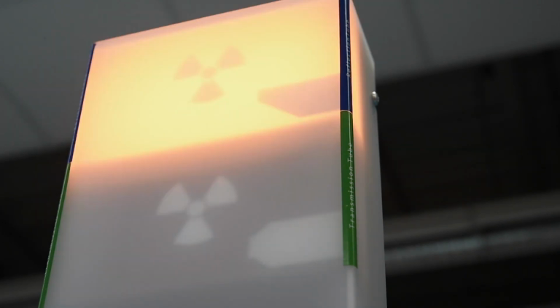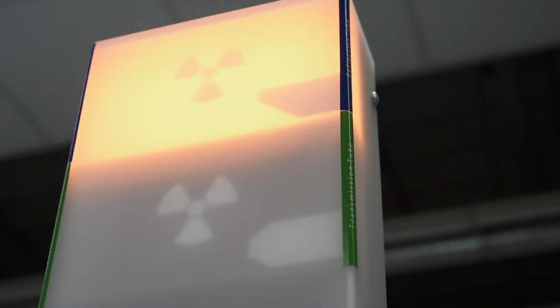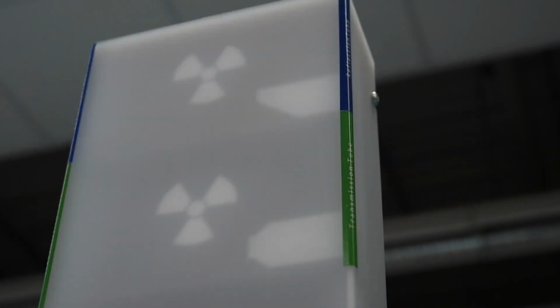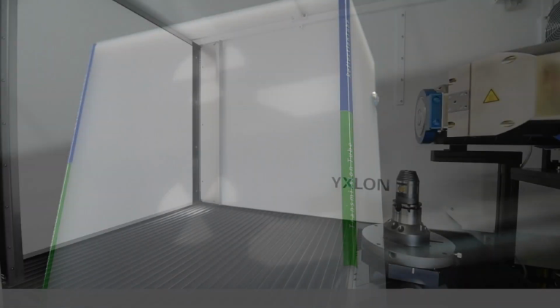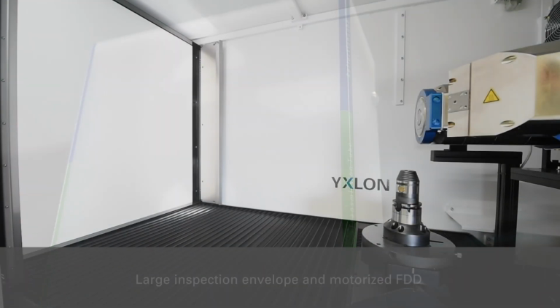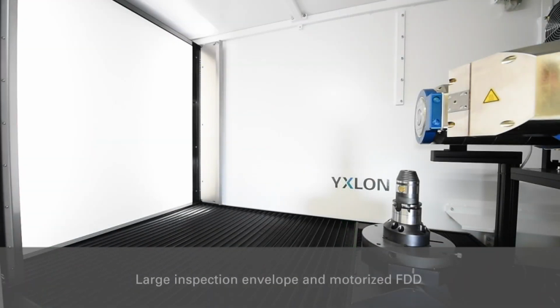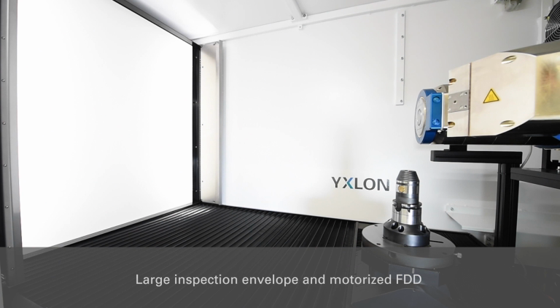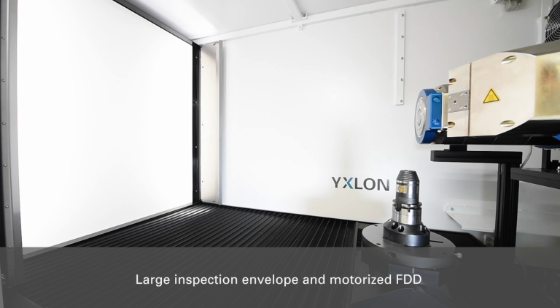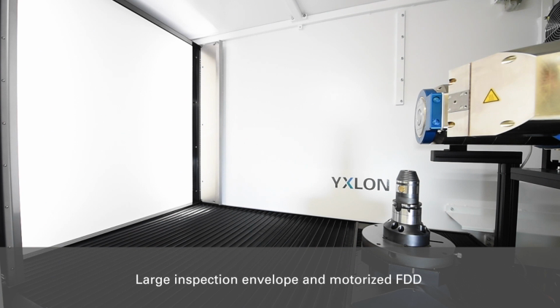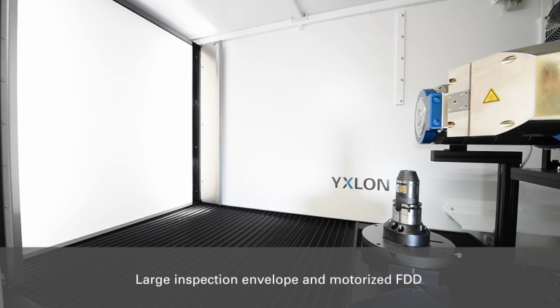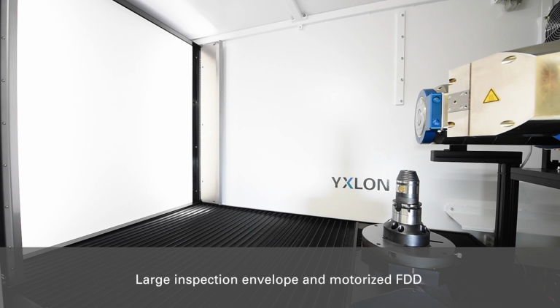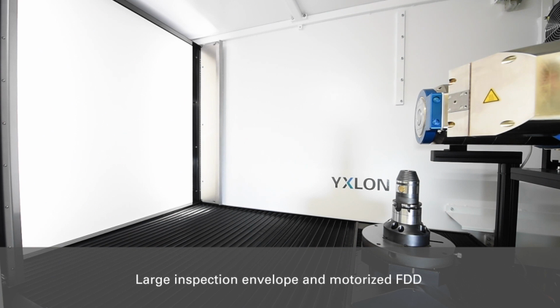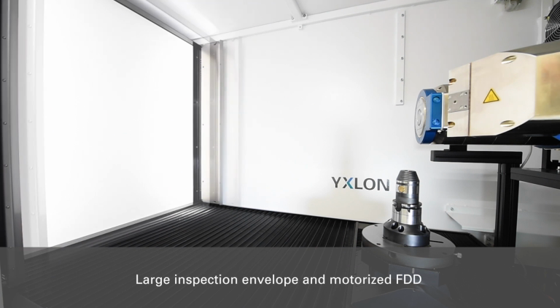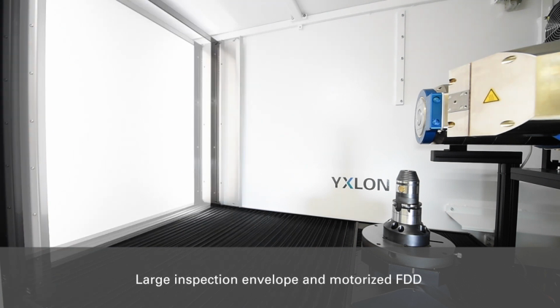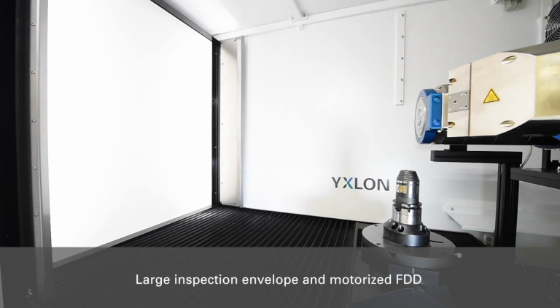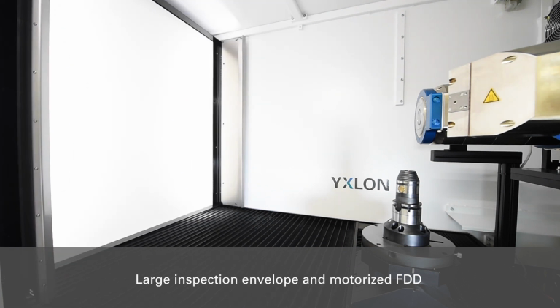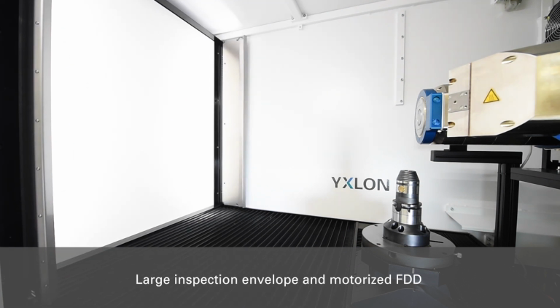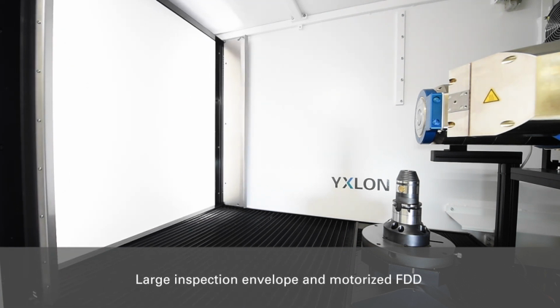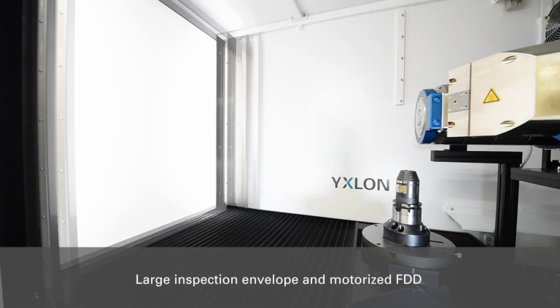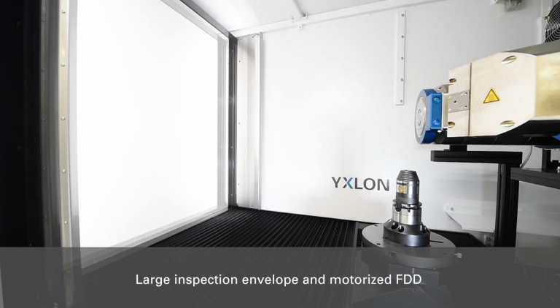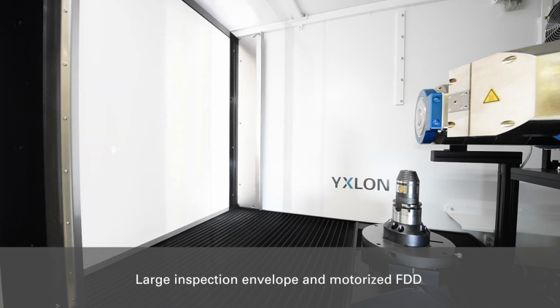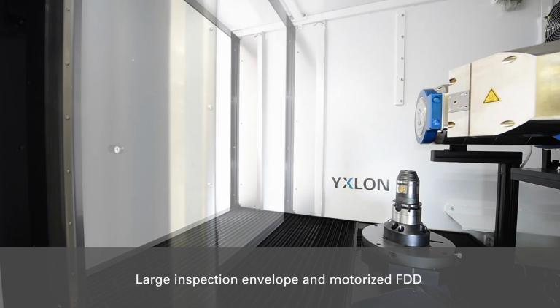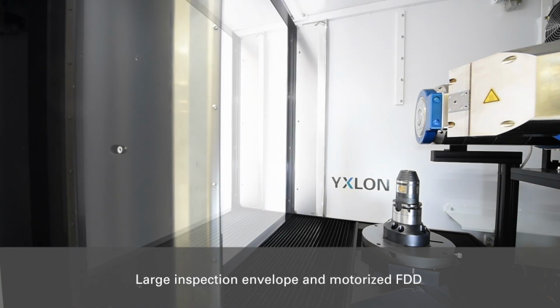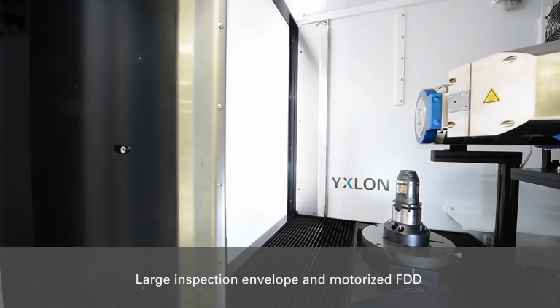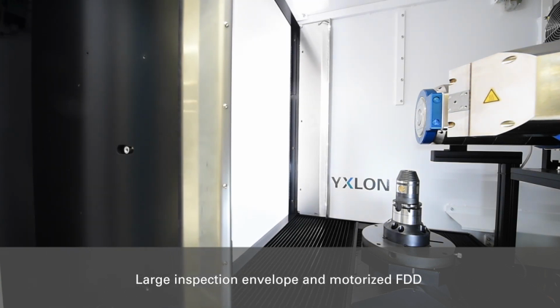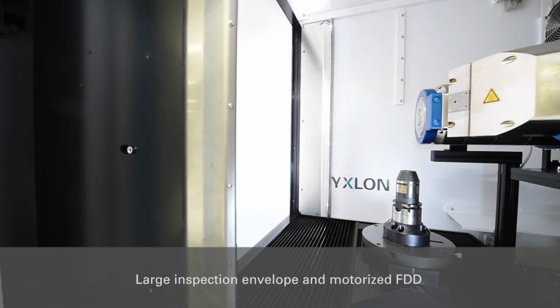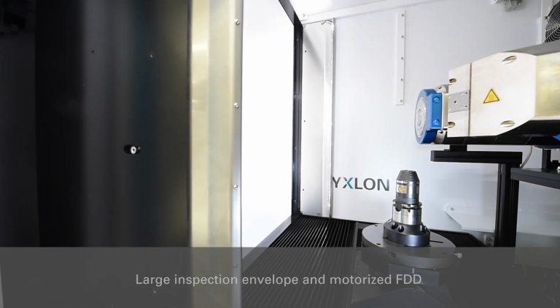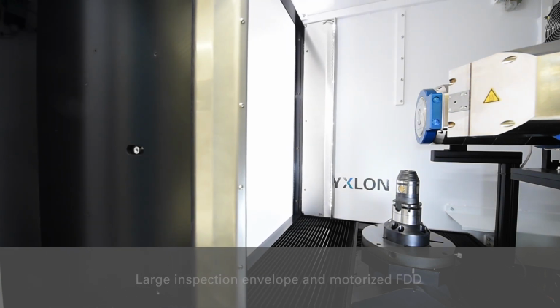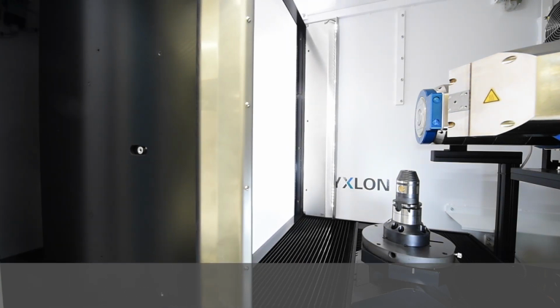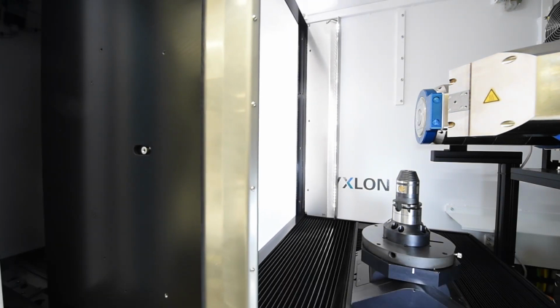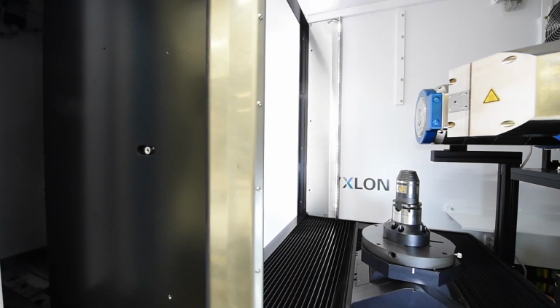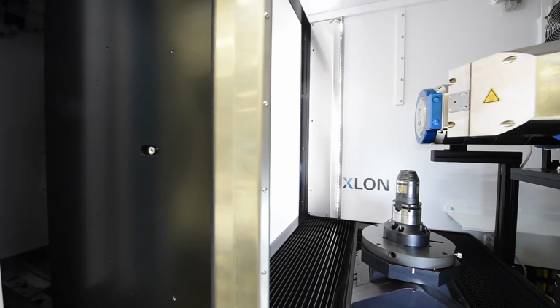Both systems offer a large inspection range and a motorized focus detector distance to facilitate your workflow, especially when you have a large variety of part sizes and inspection tasks.